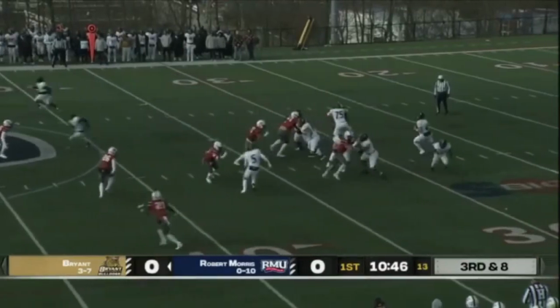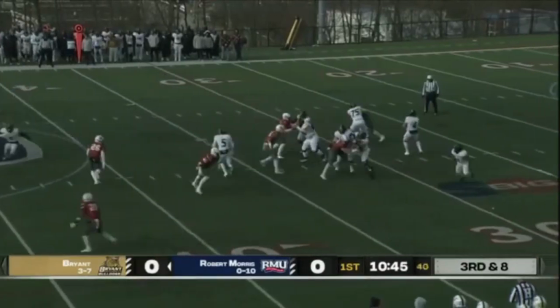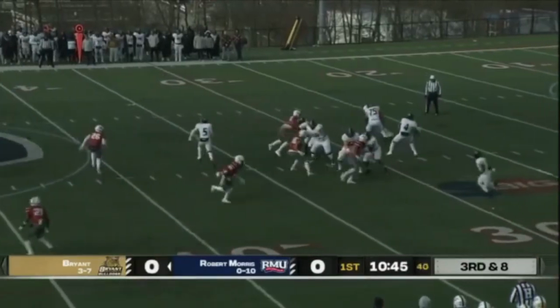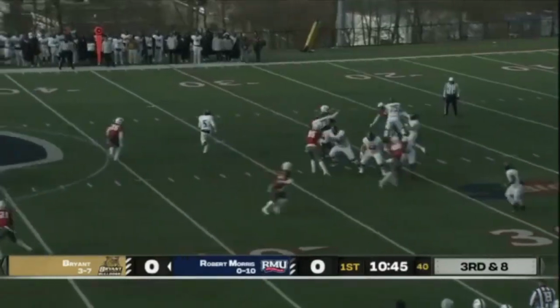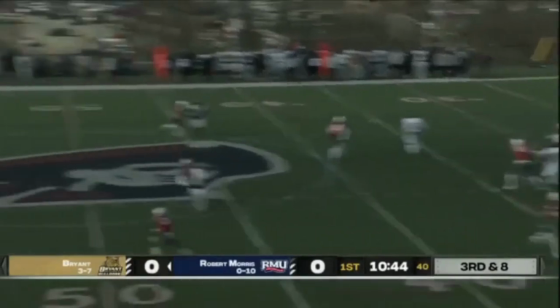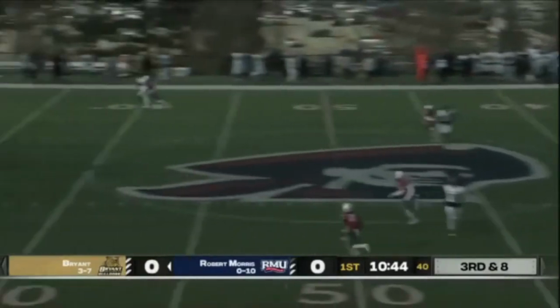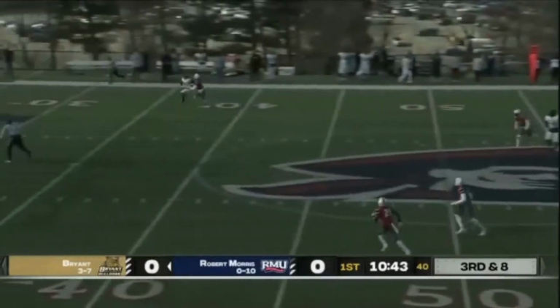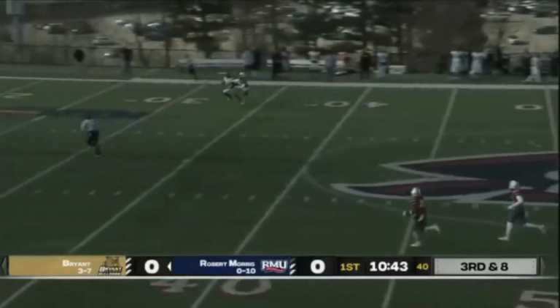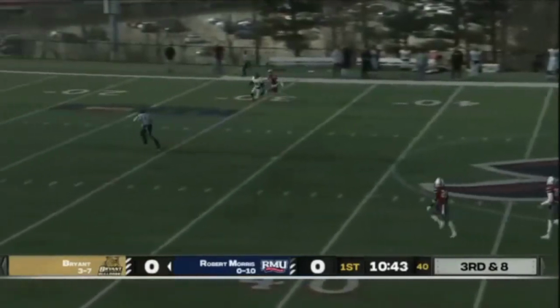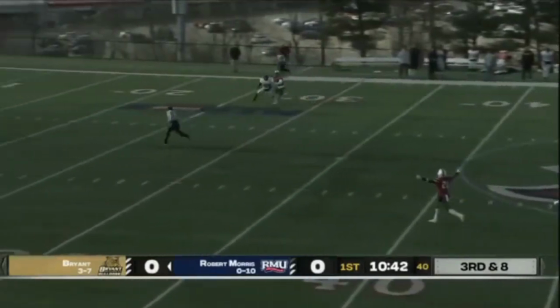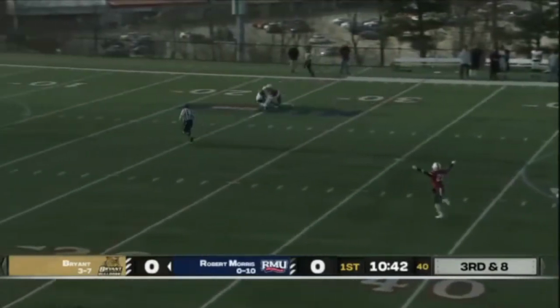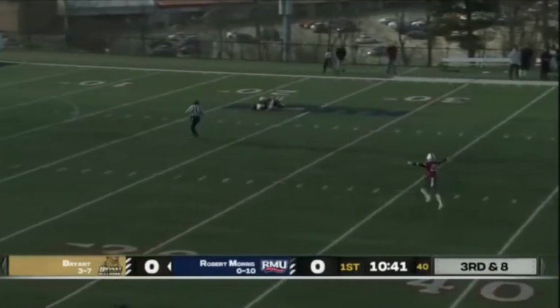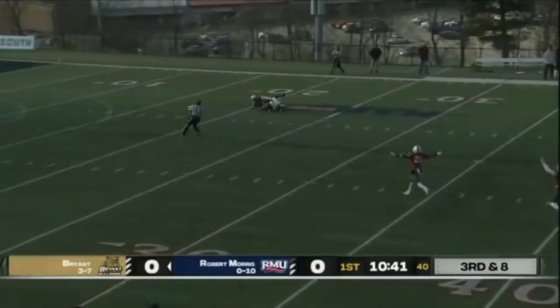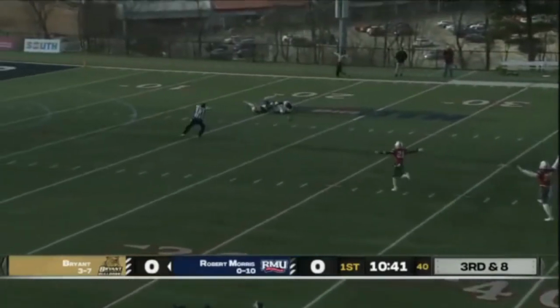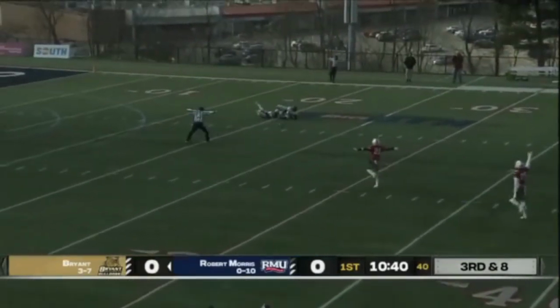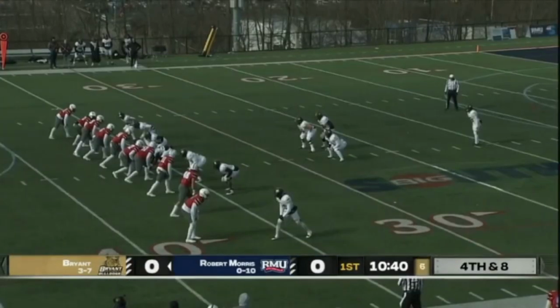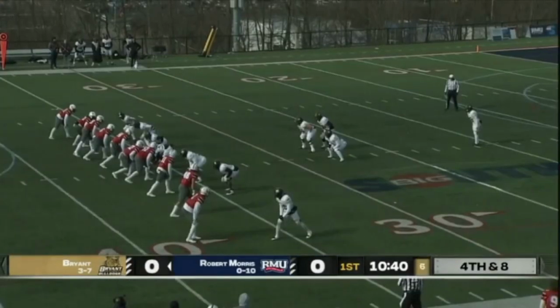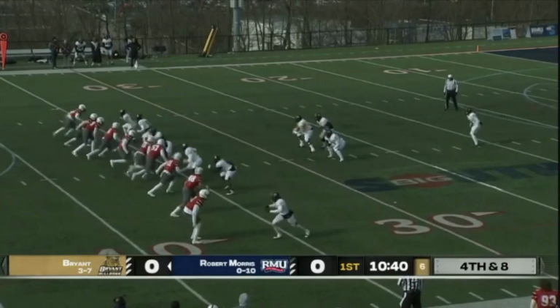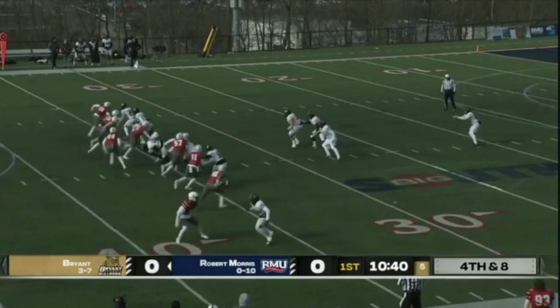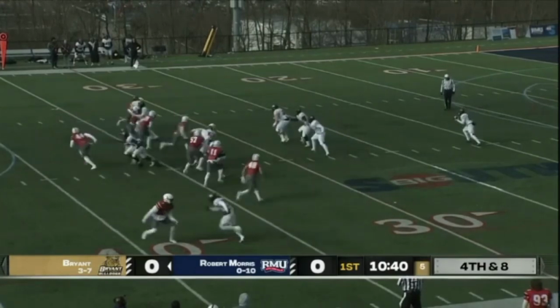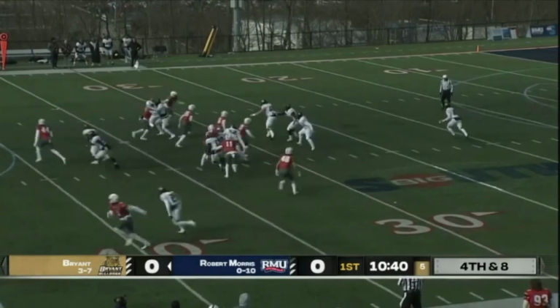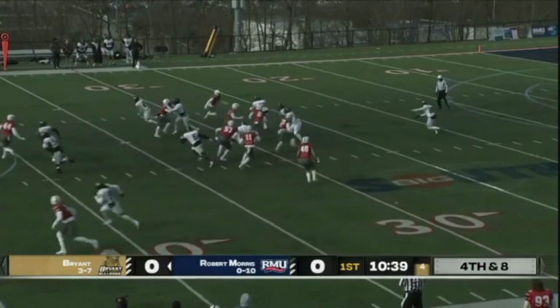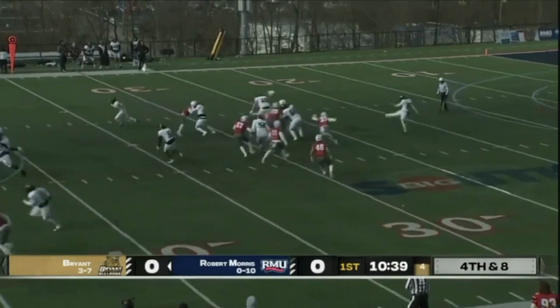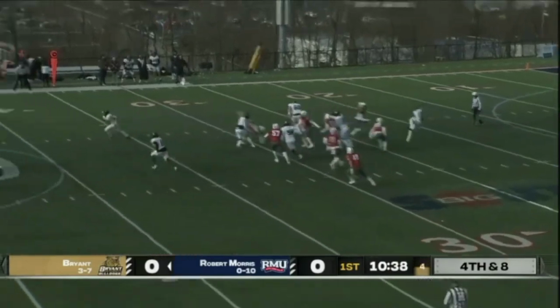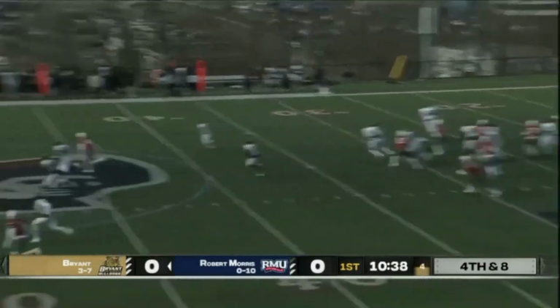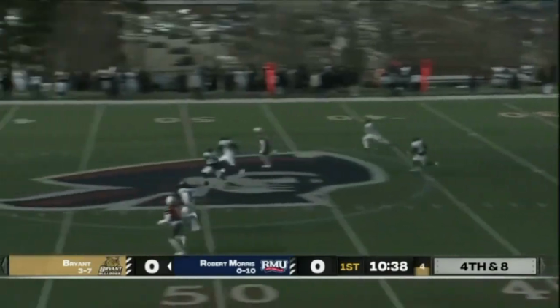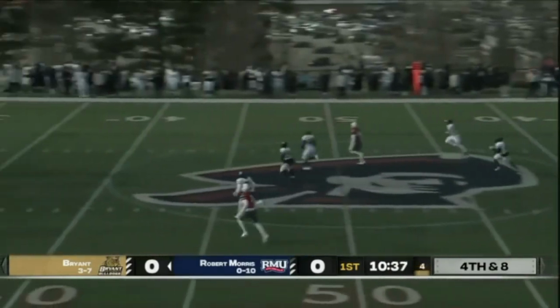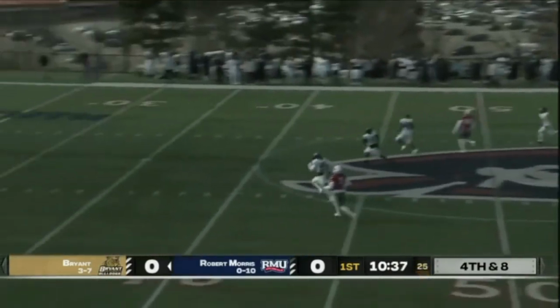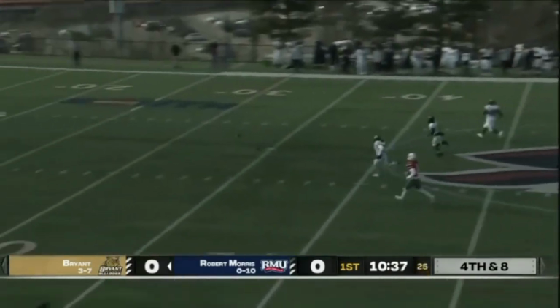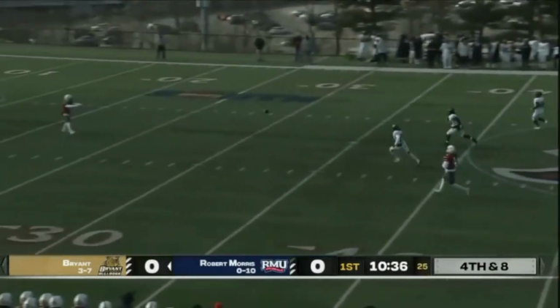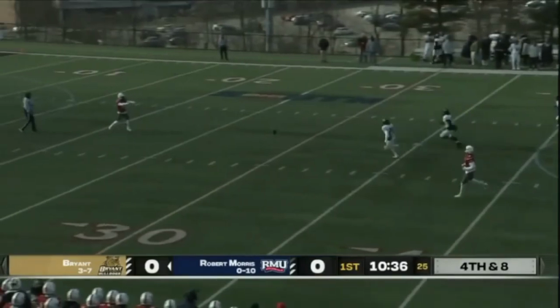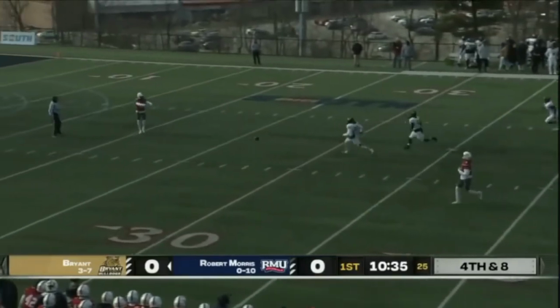Three receivers right, one to the short side left. Single coverage down the right hand side. The pass goes off — just one Colonial back as Getman has three personal protectors. Getman has to take a couple steps to the right — that's a low liner.